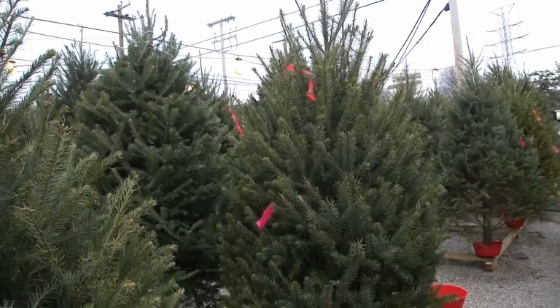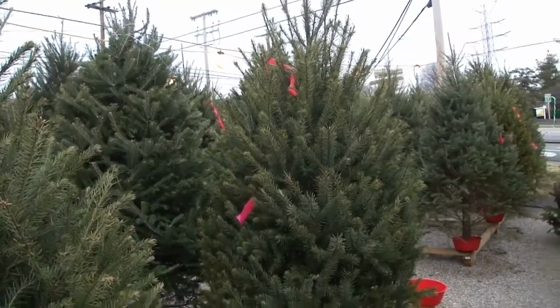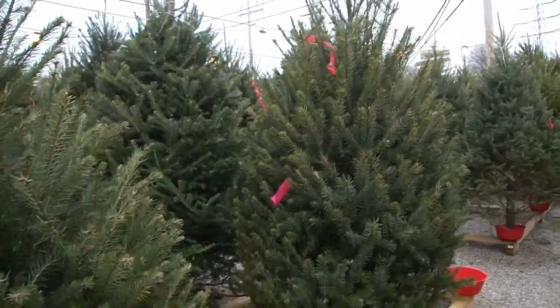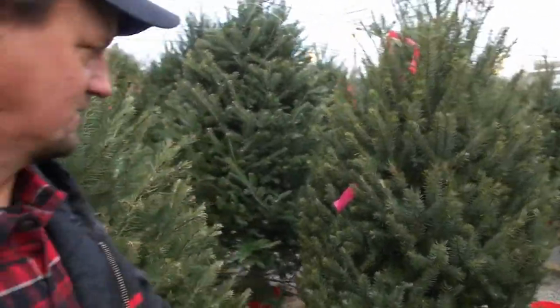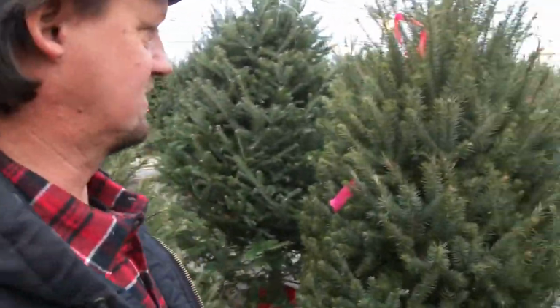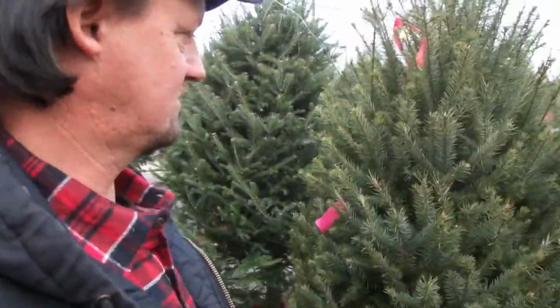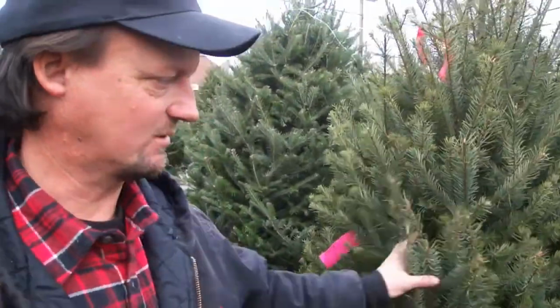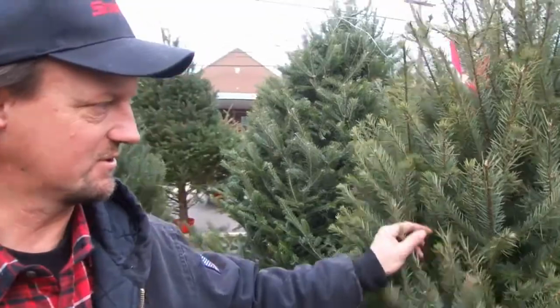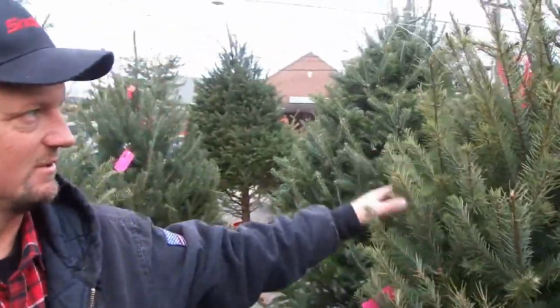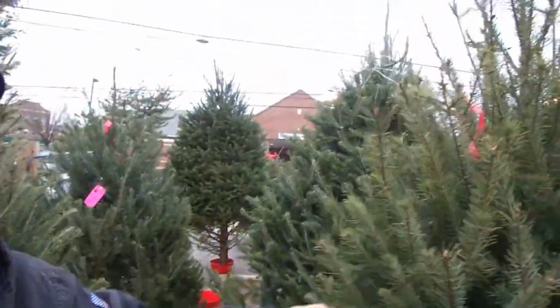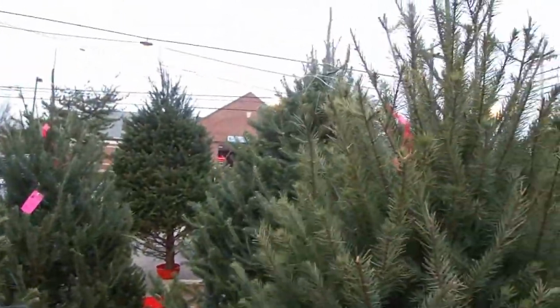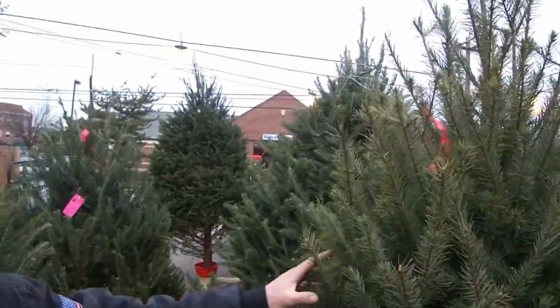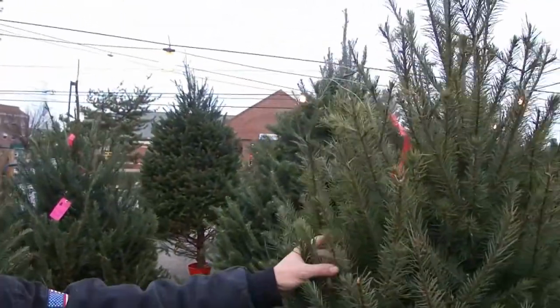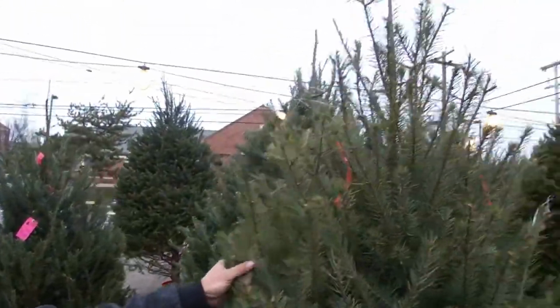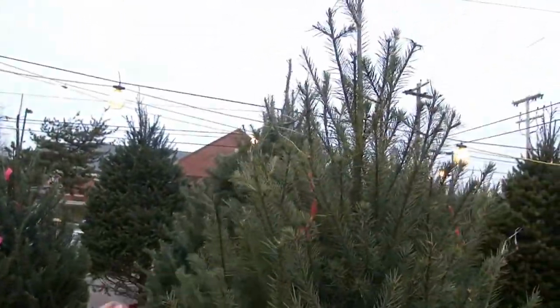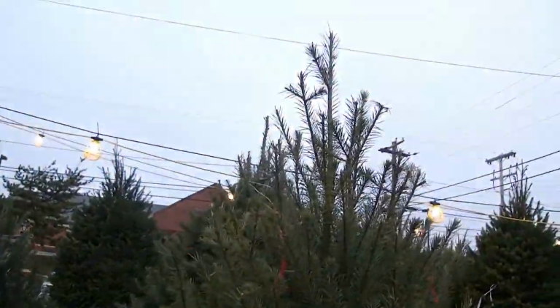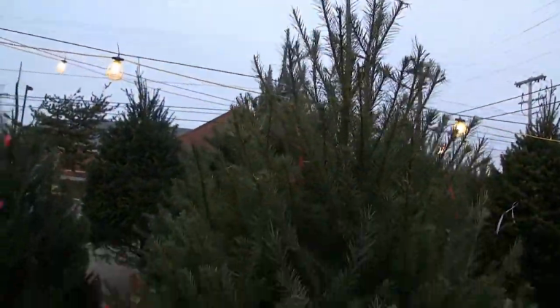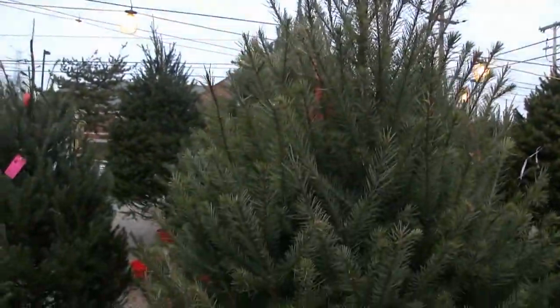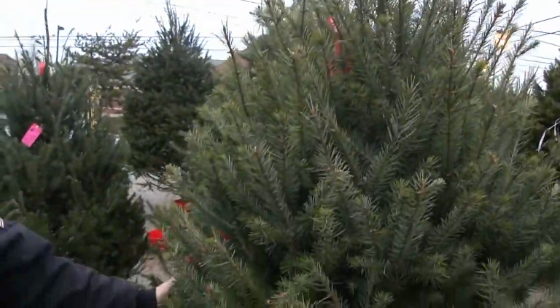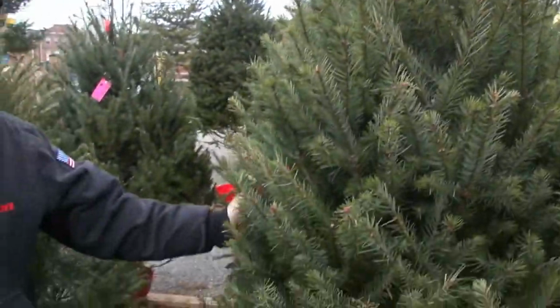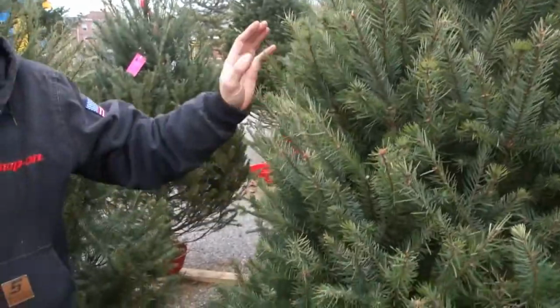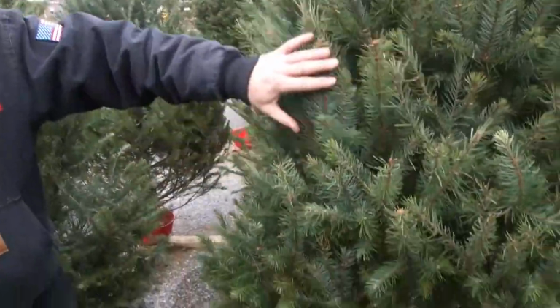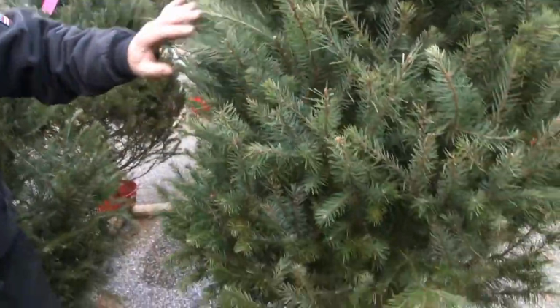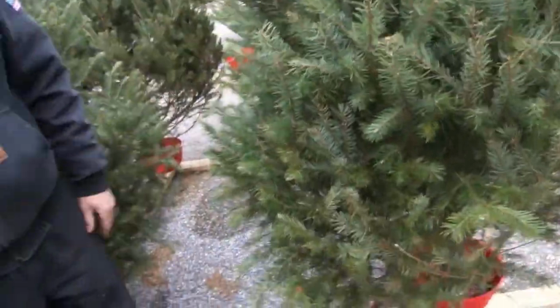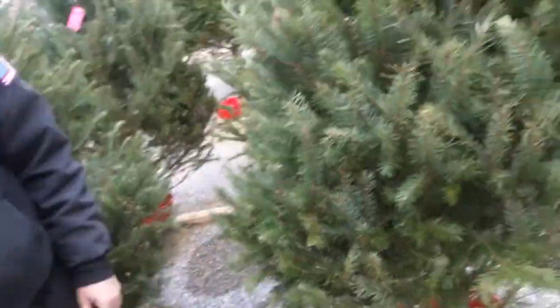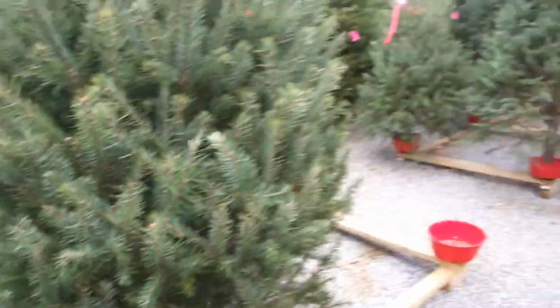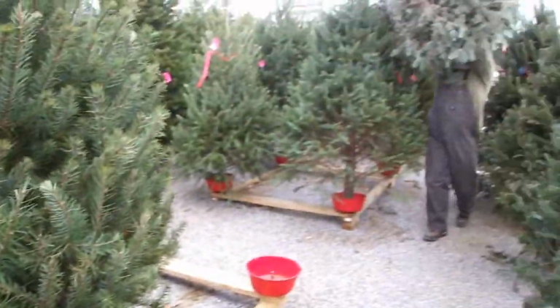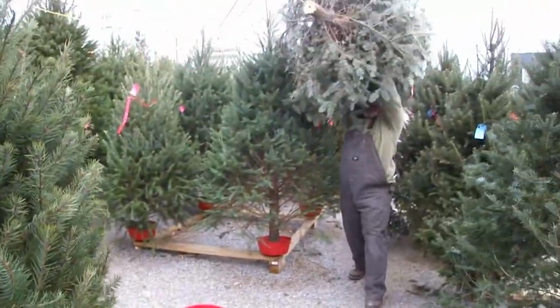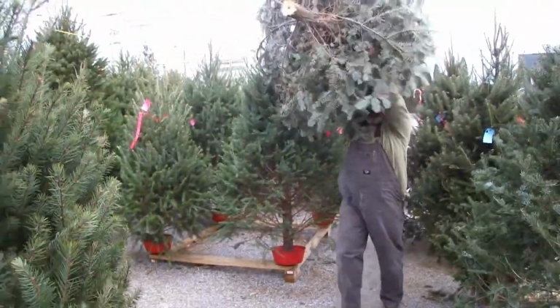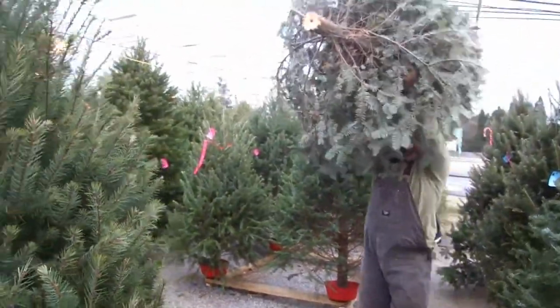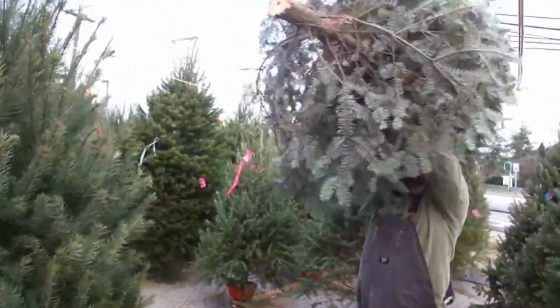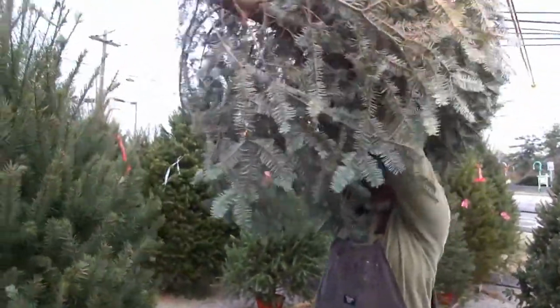These are the Douglas firs. That's about a 7 and a half foot tree right there — it's nice and narrow. Some people like the tree to be narrow. That's a Frasier that was just sold.